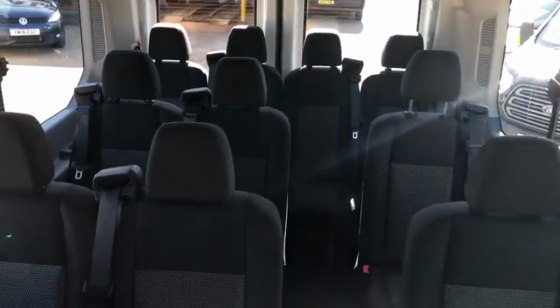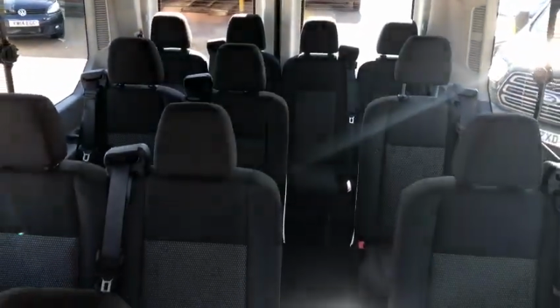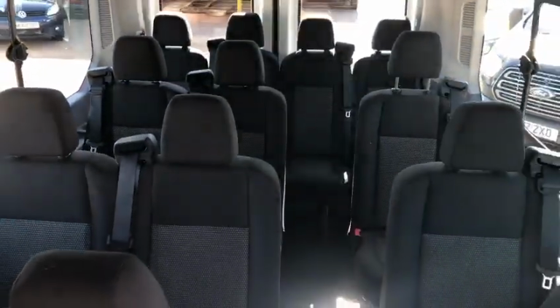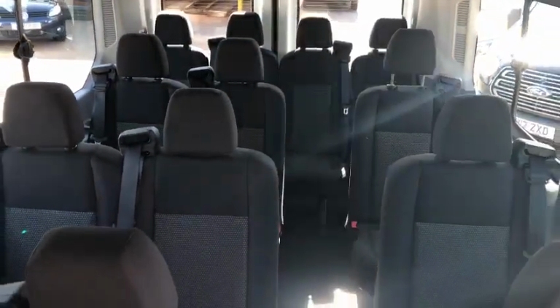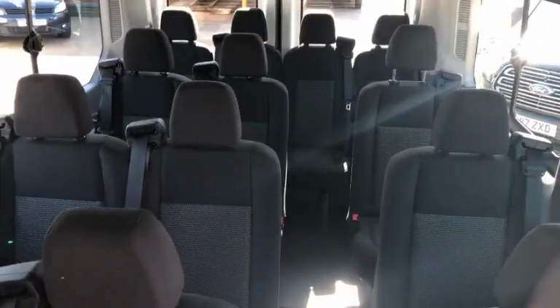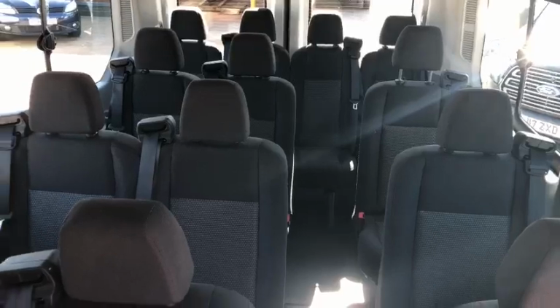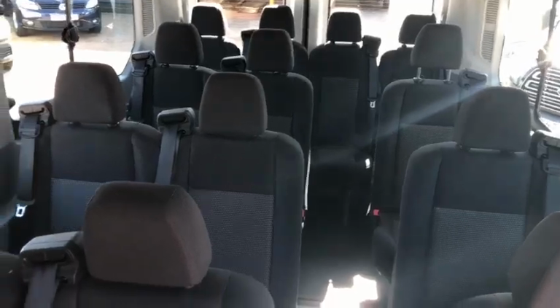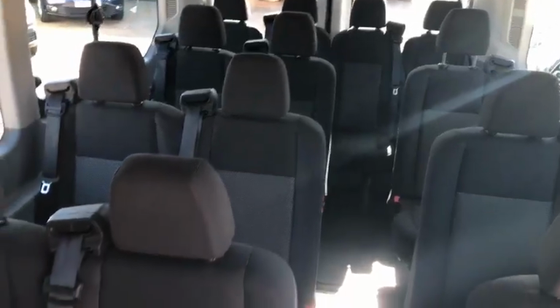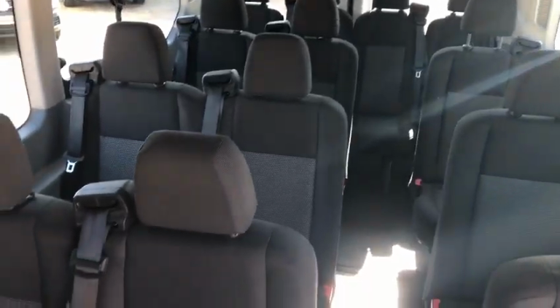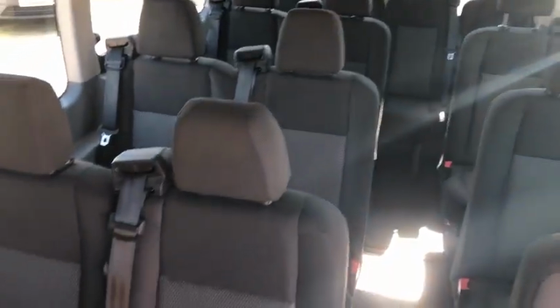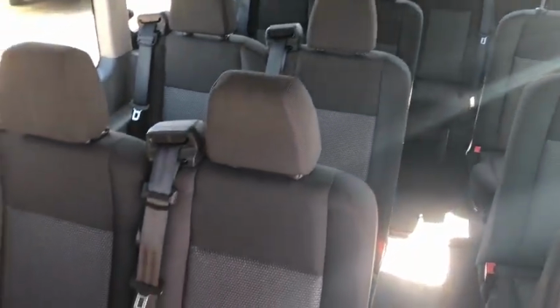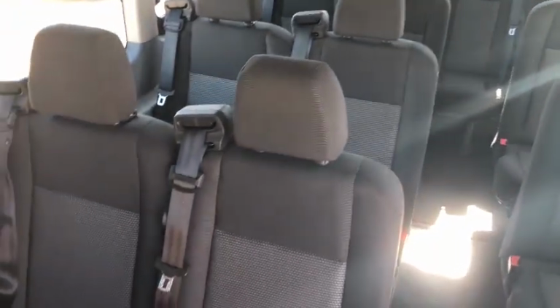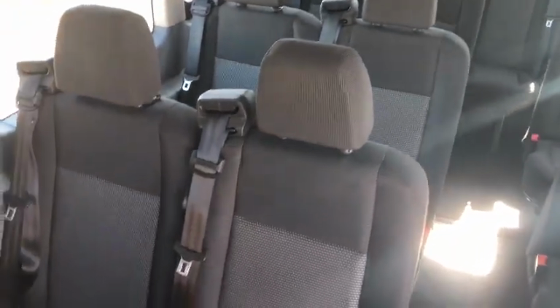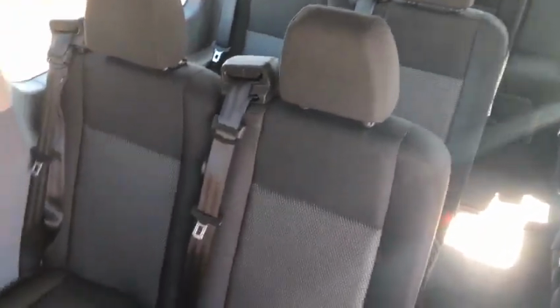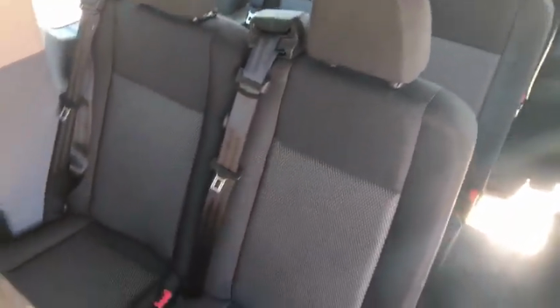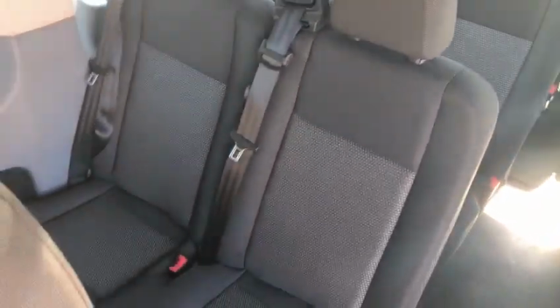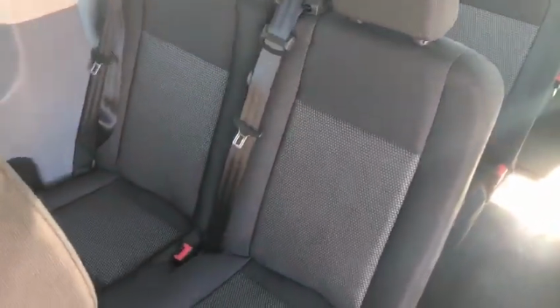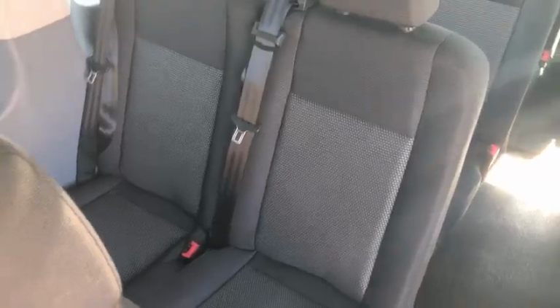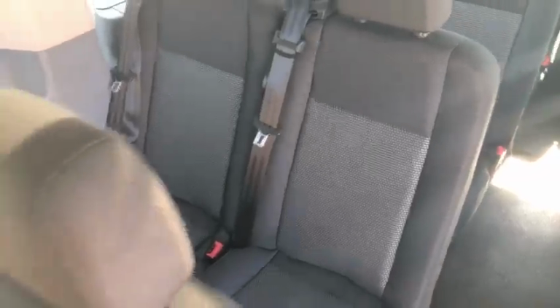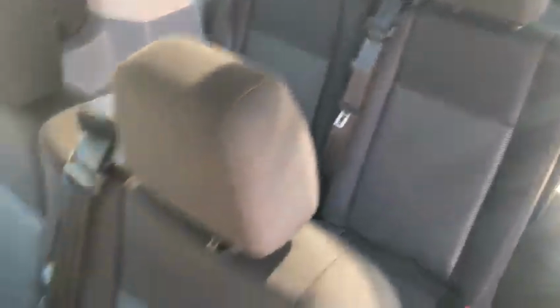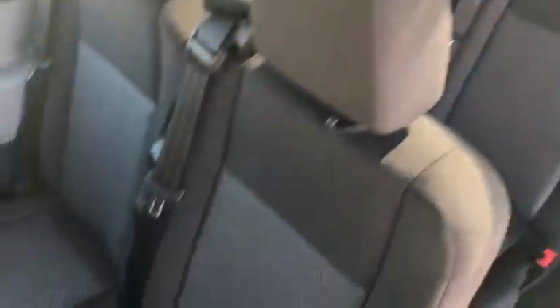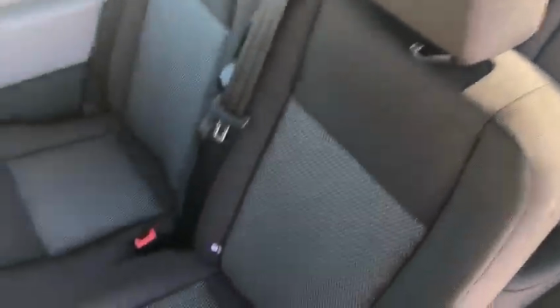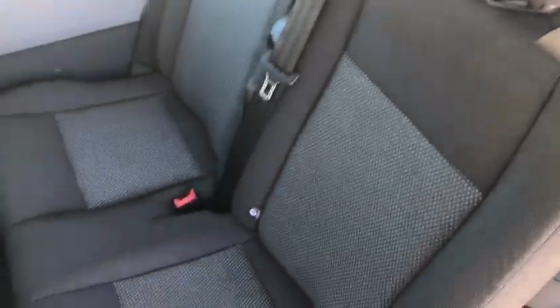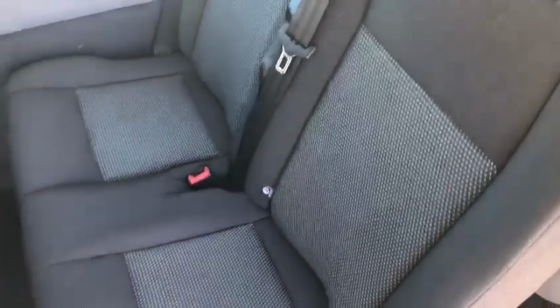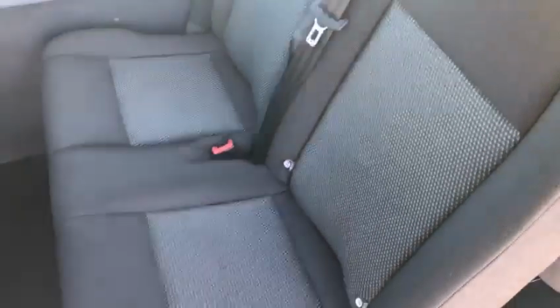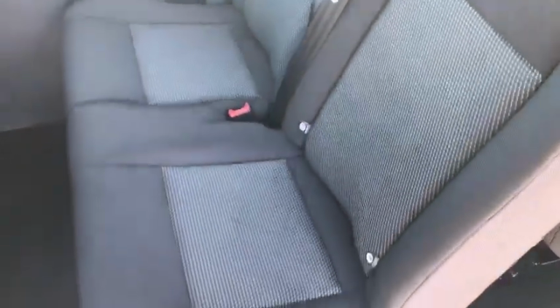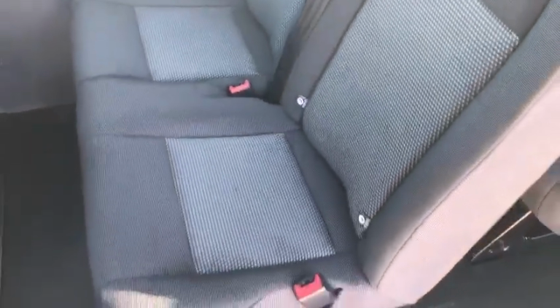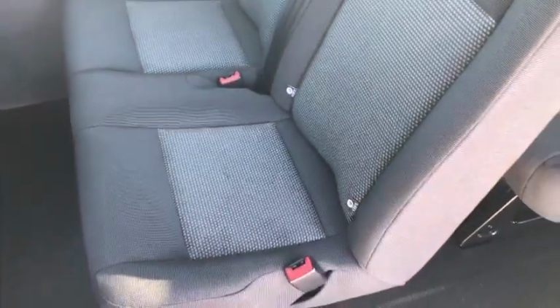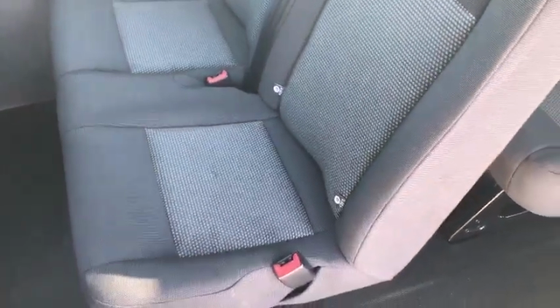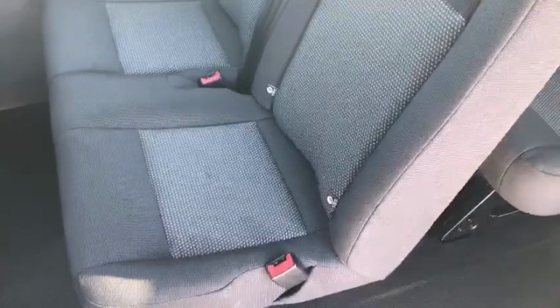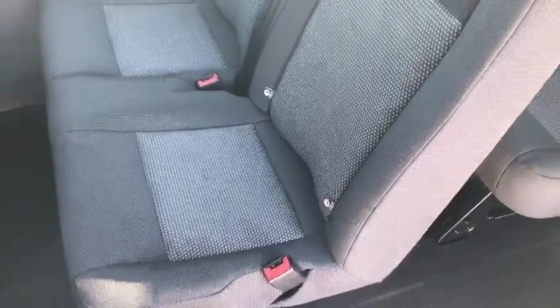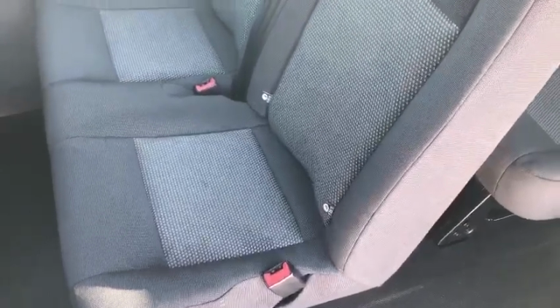Full 17 seats including driver. Fully adjustable seatbelts on all the seats, and you have a nice fixture fitting on this front one here.